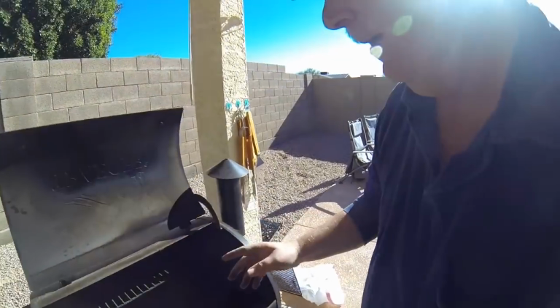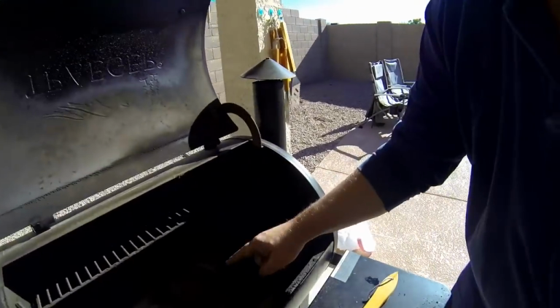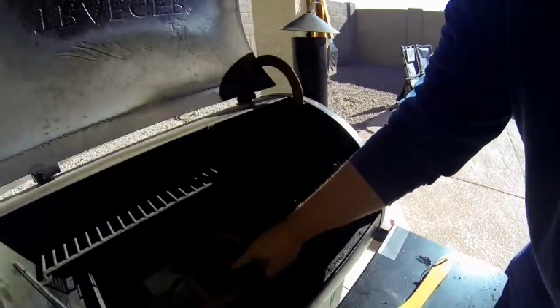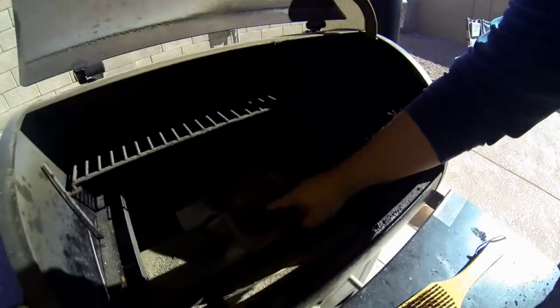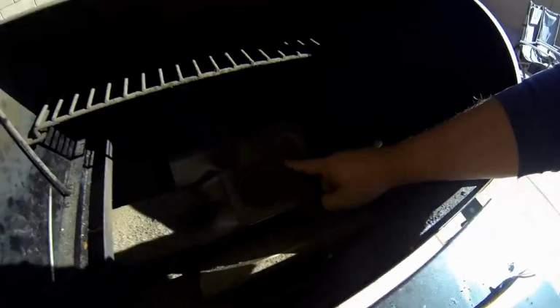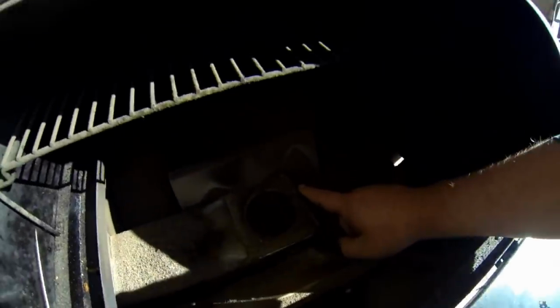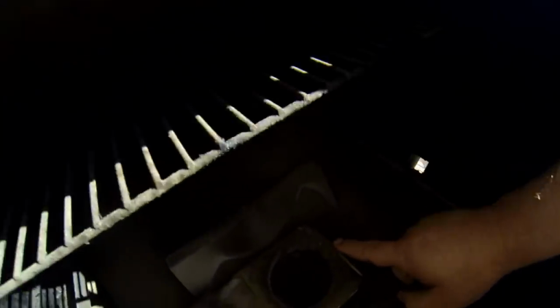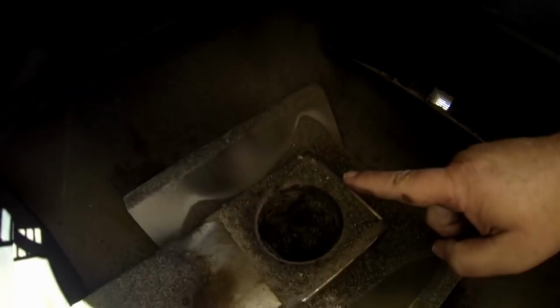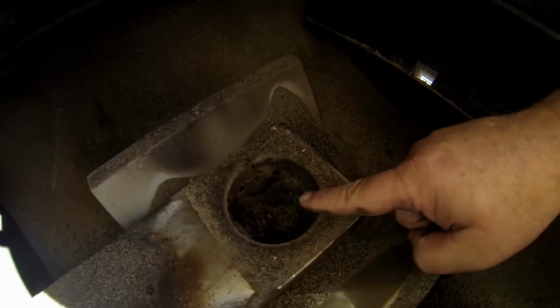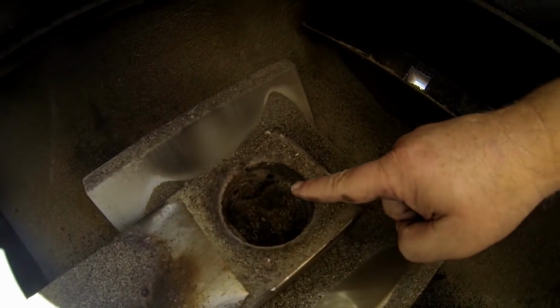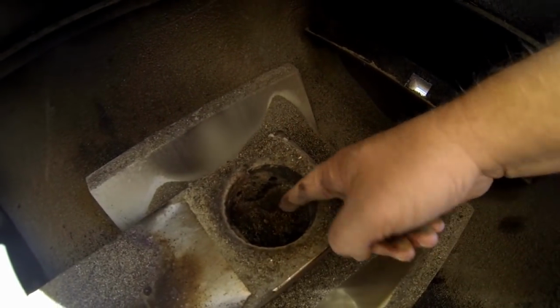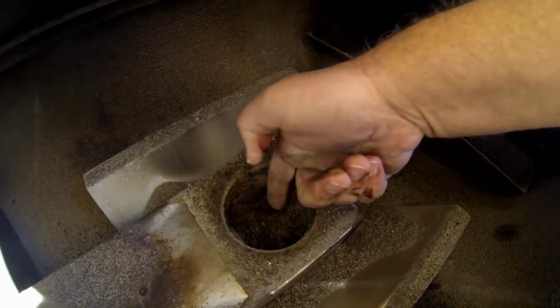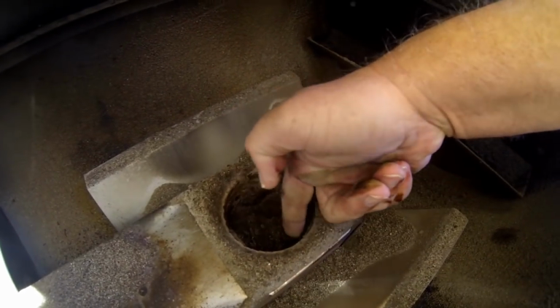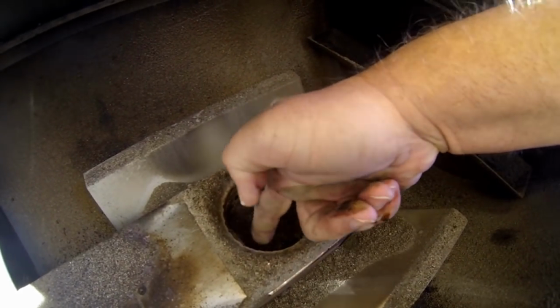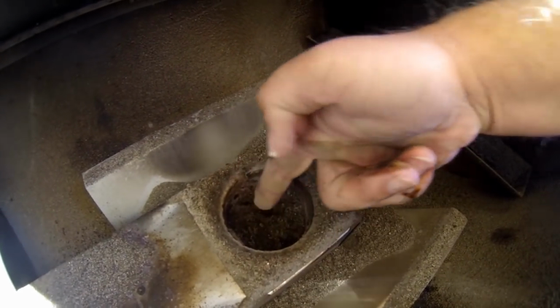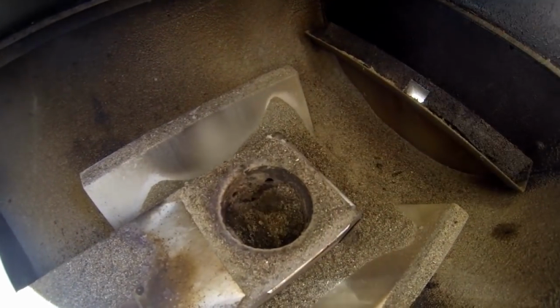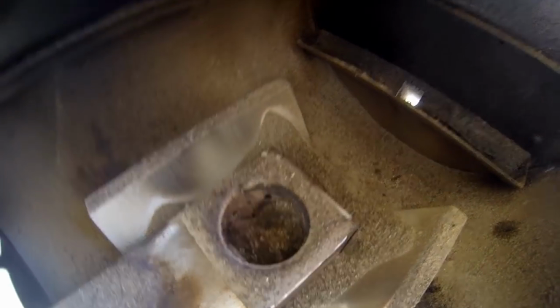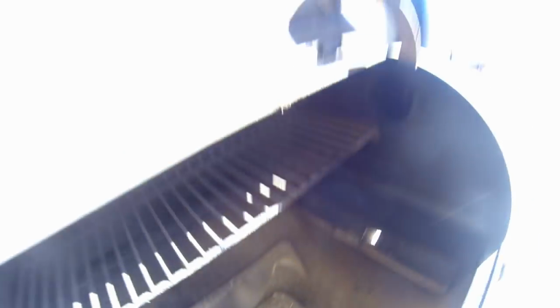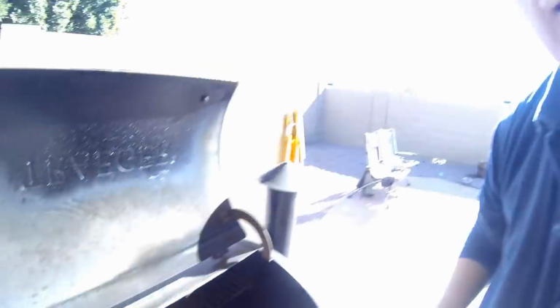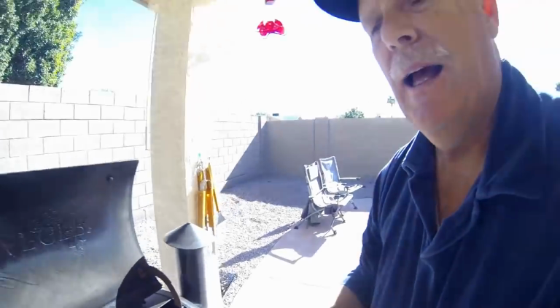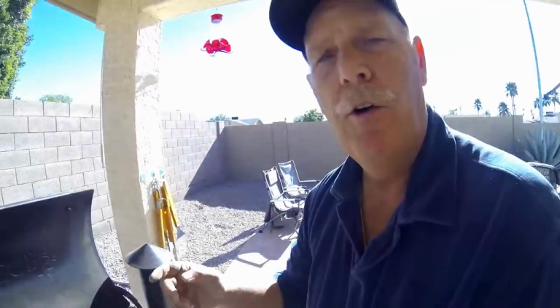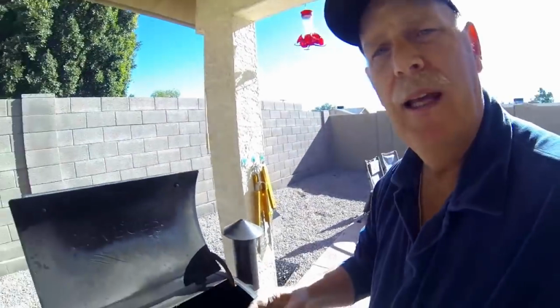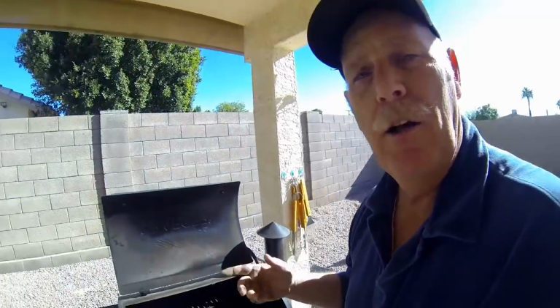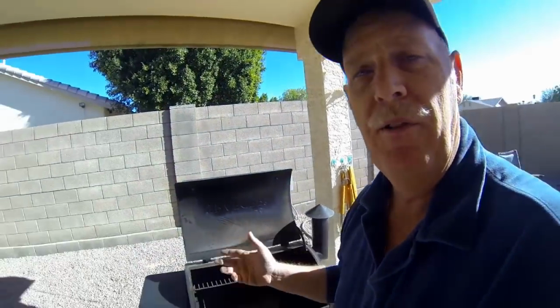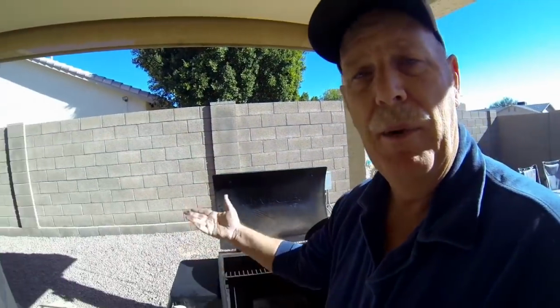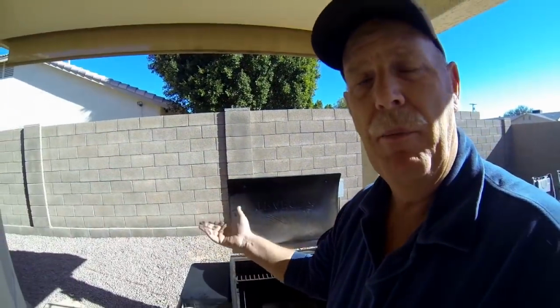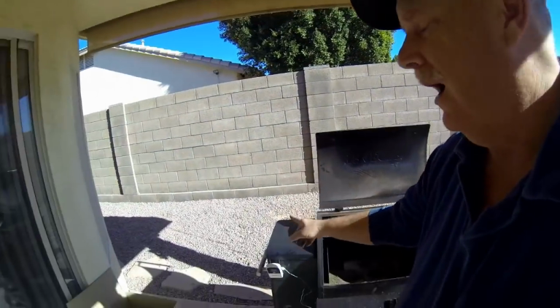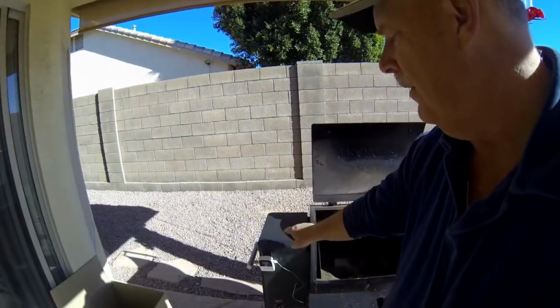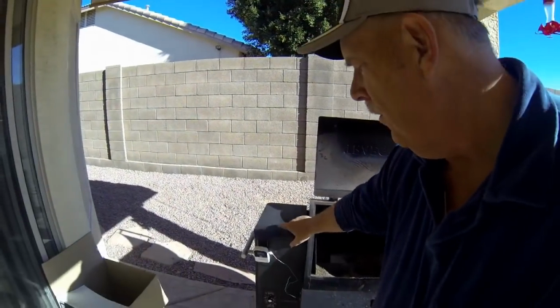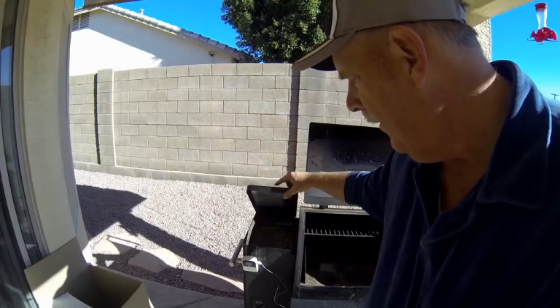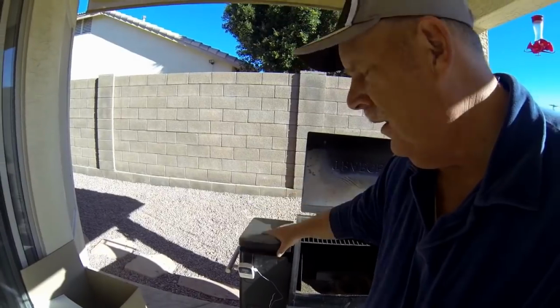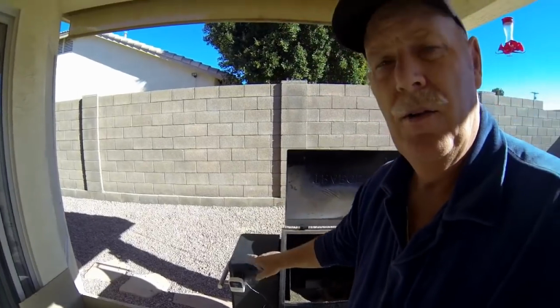You can see in the pot here — let me get the camera way down — that I have quite a bit of ash buildup. I've also been getting a little bit of steam coming up through my hopper, so it's definitely time to clean this thing out.